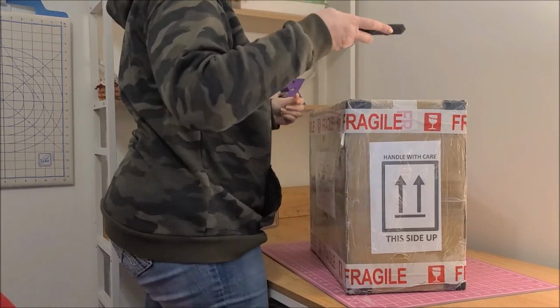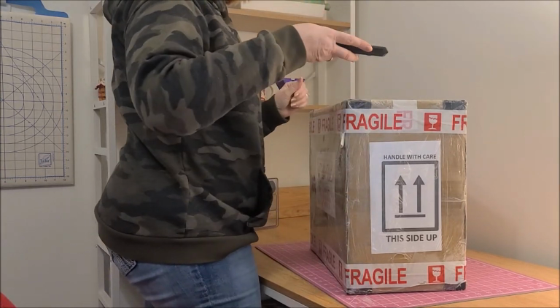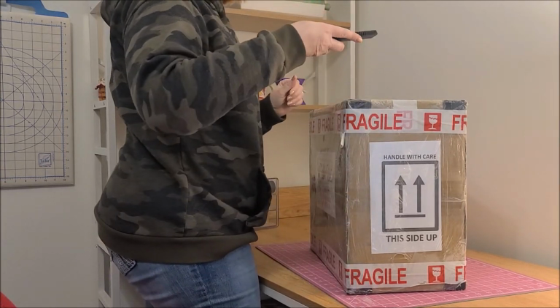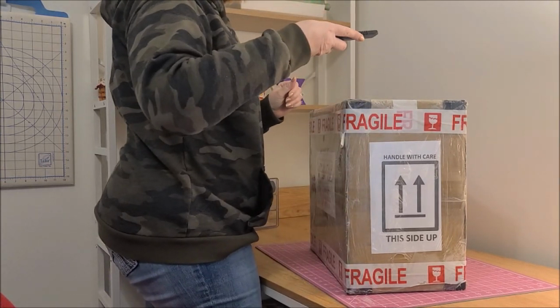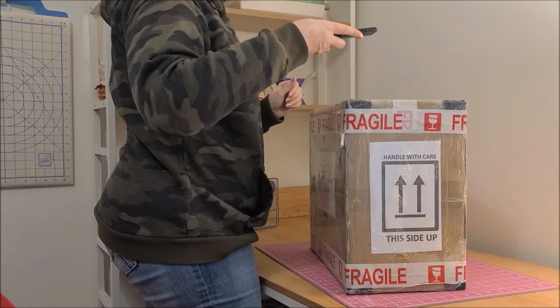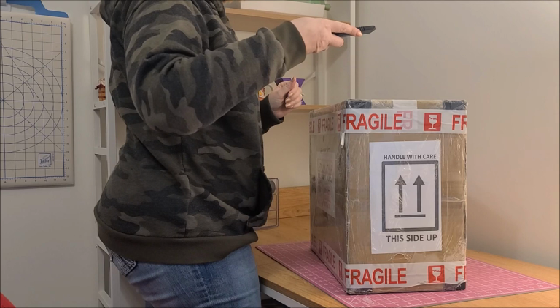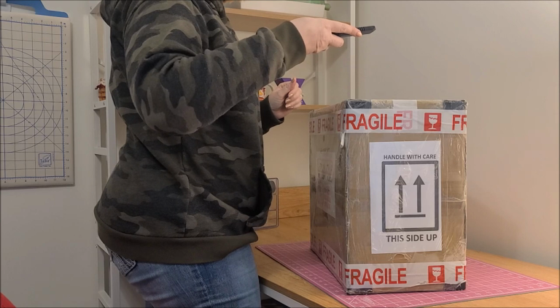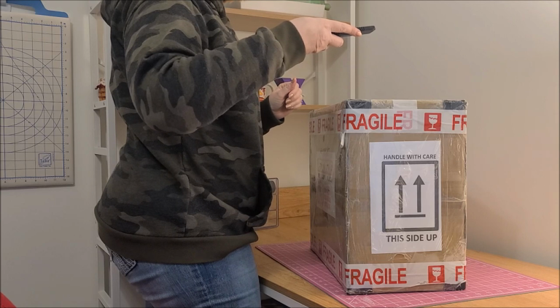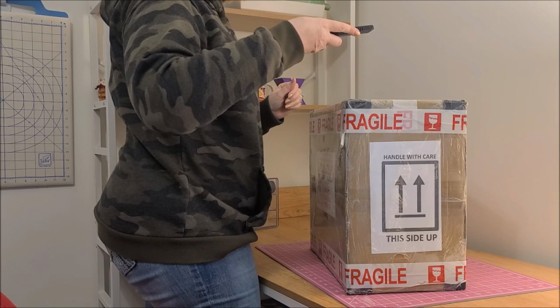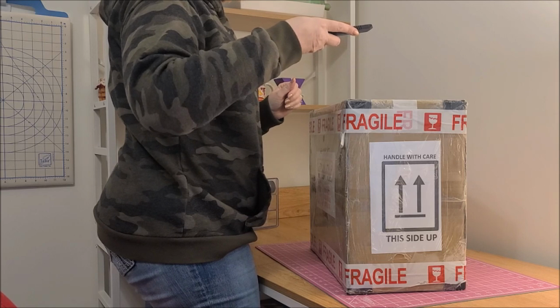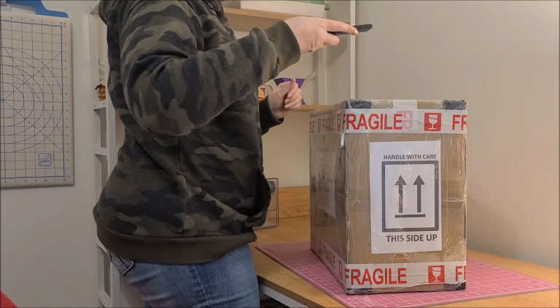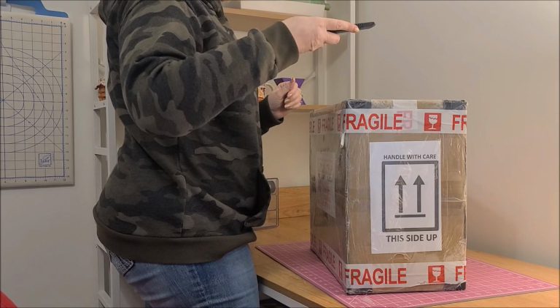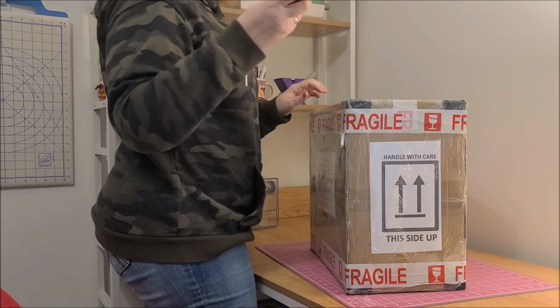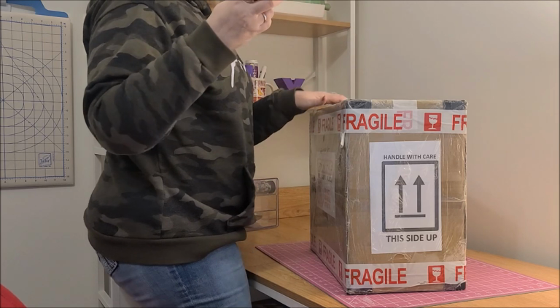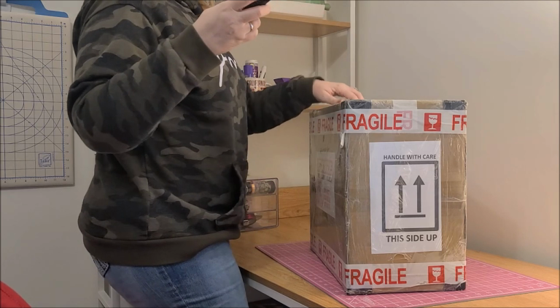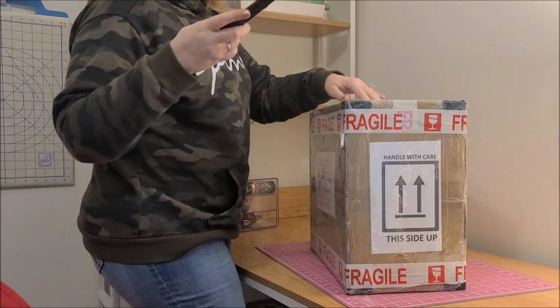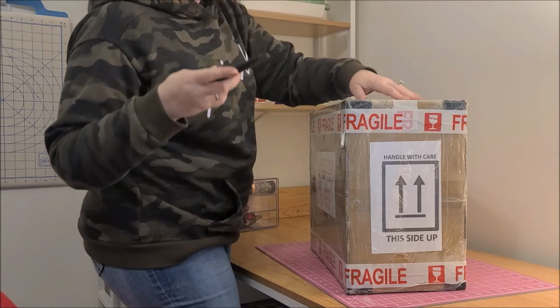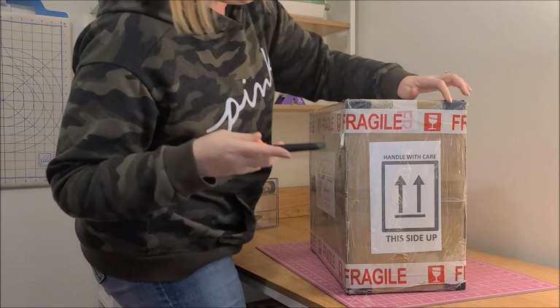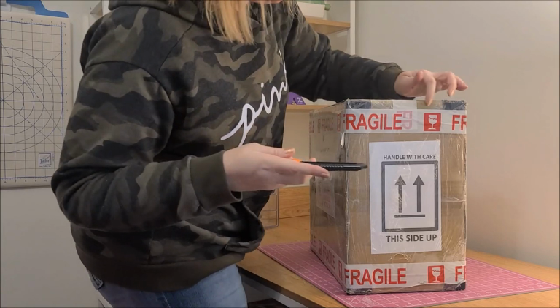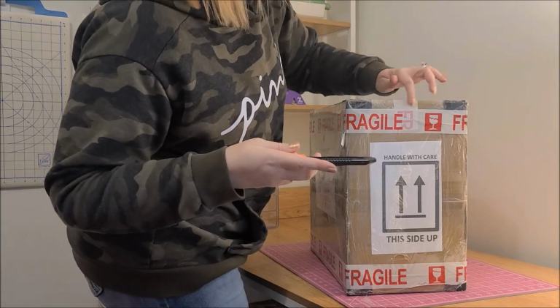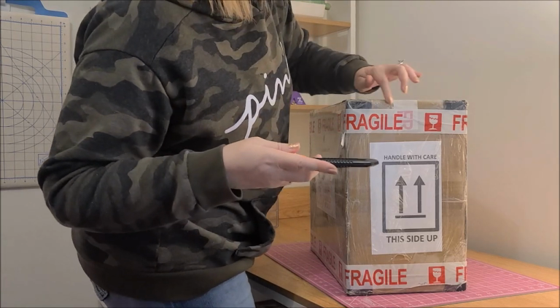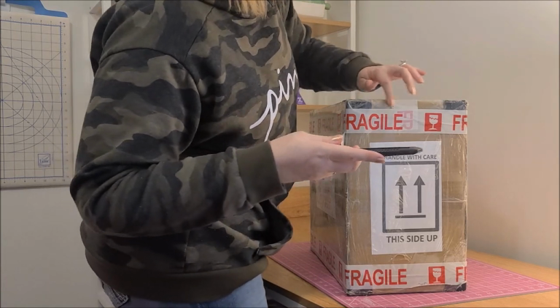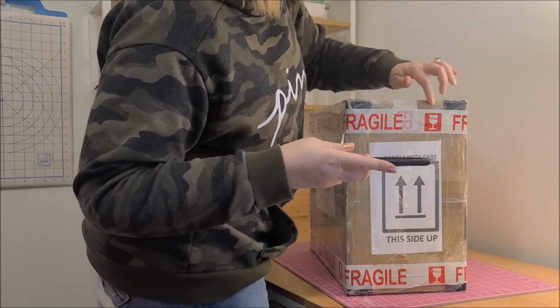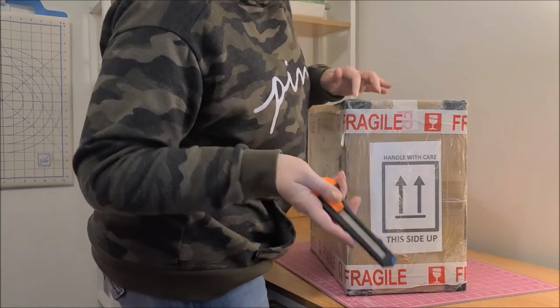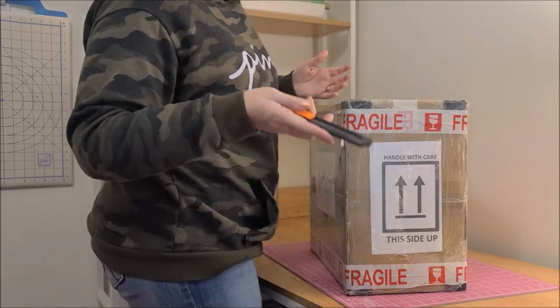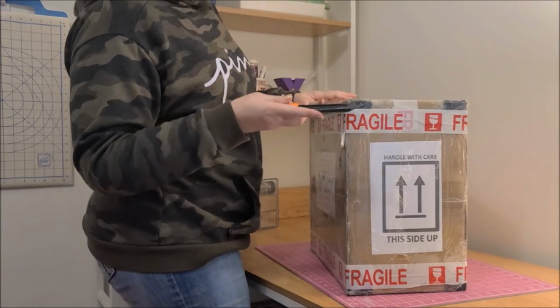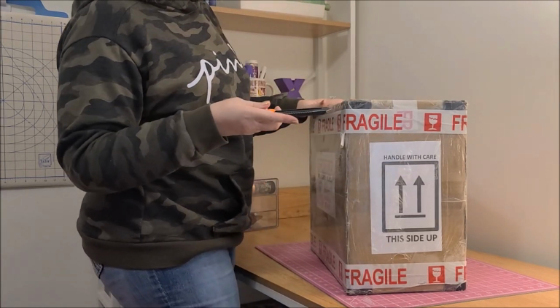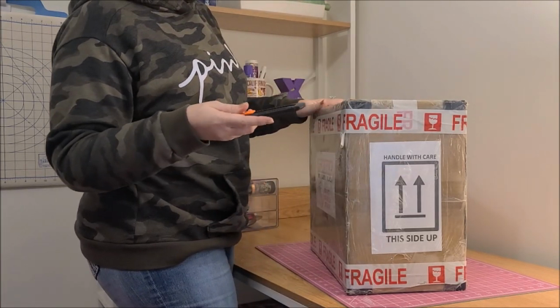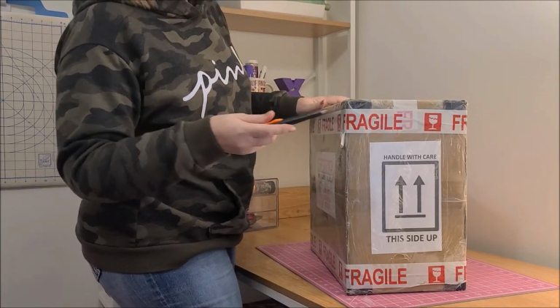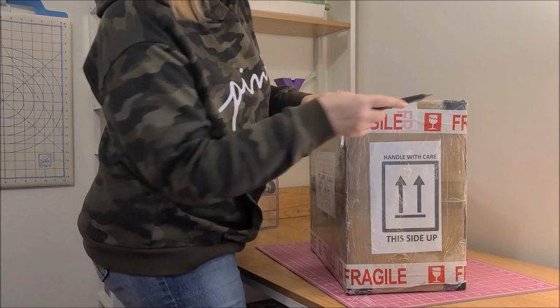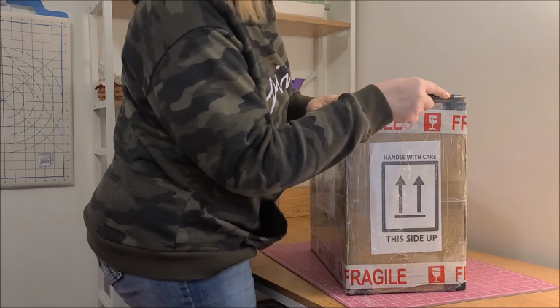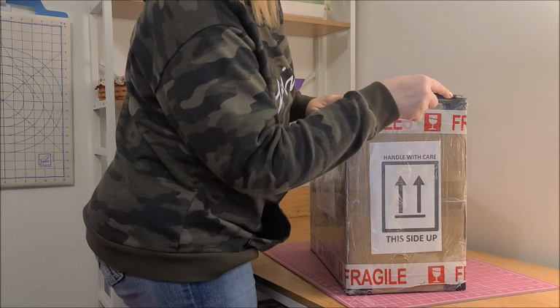Are you ready? Get set. Don't cut into the acrylic — I know, I don't know how. I'm not going to rush it because I don't want to mess it up. What are you waiting for? Shut up.